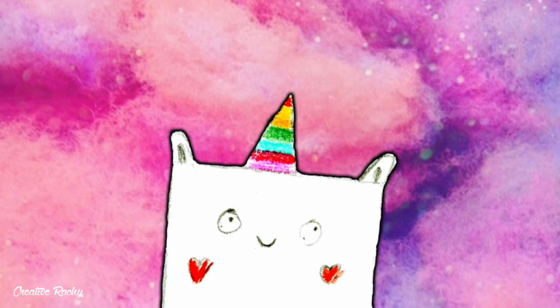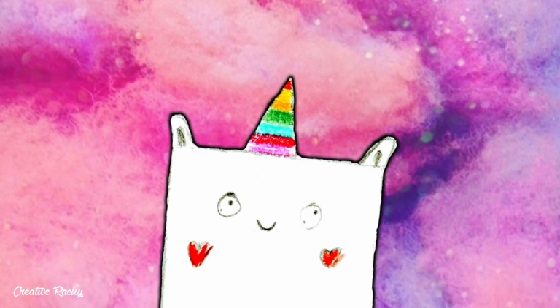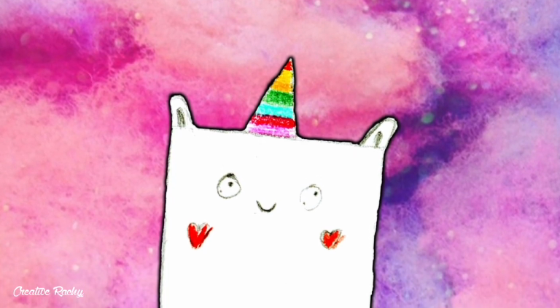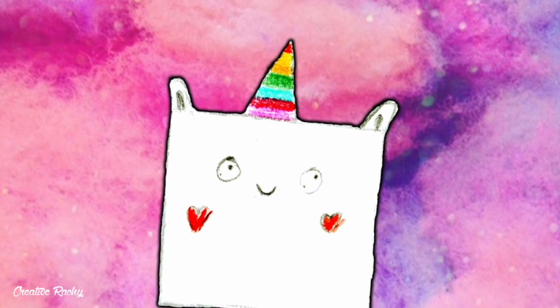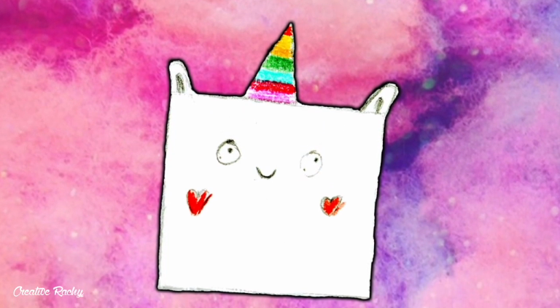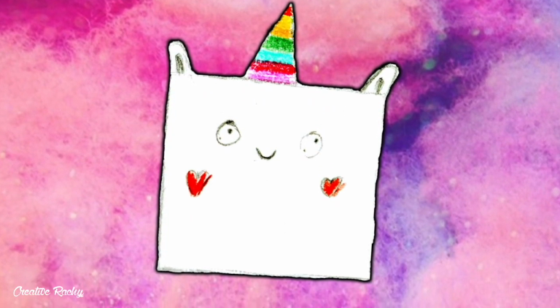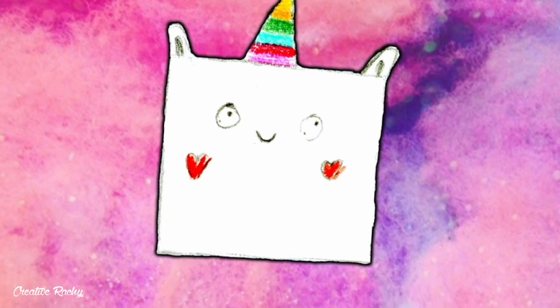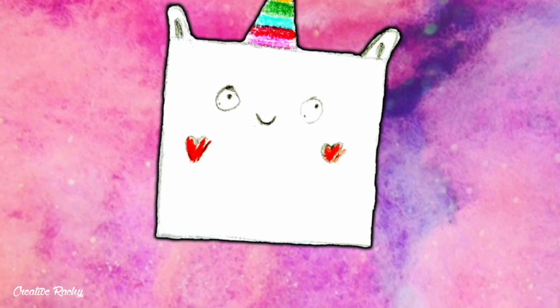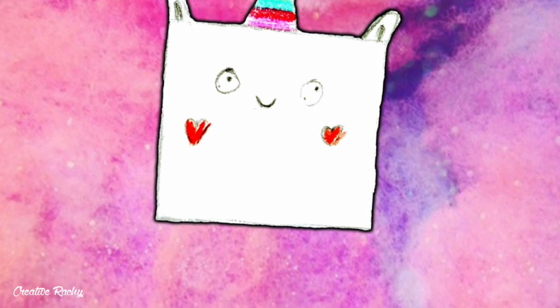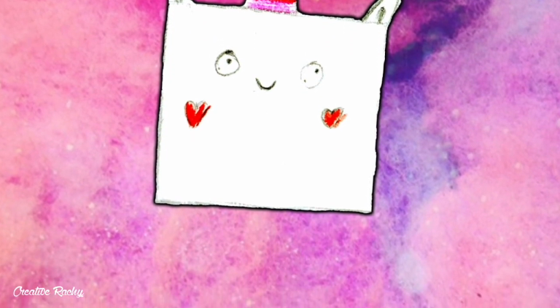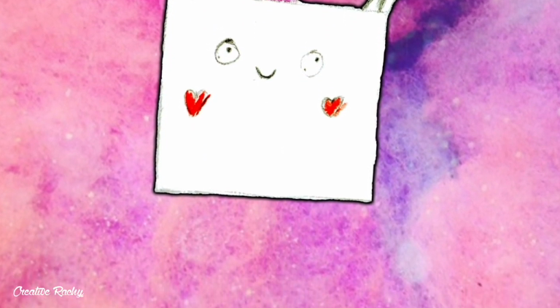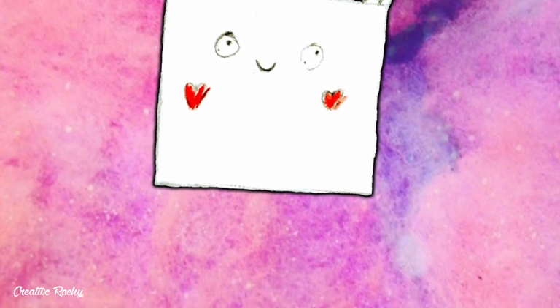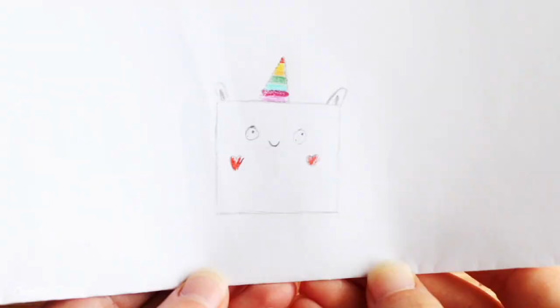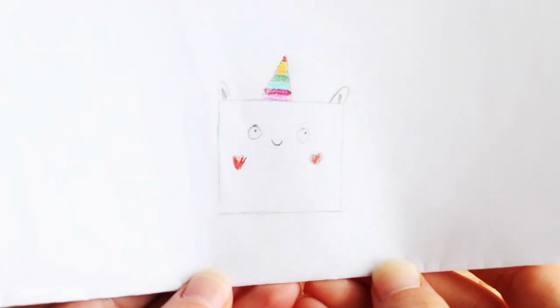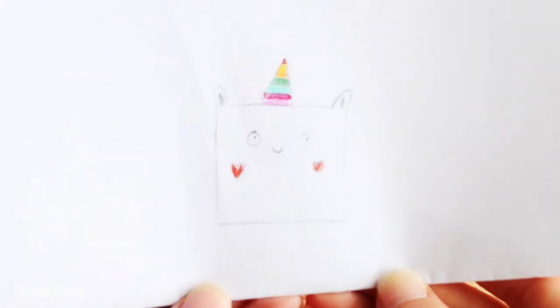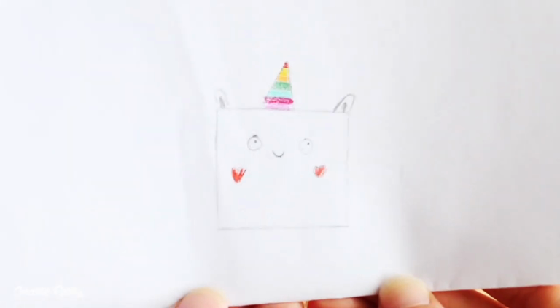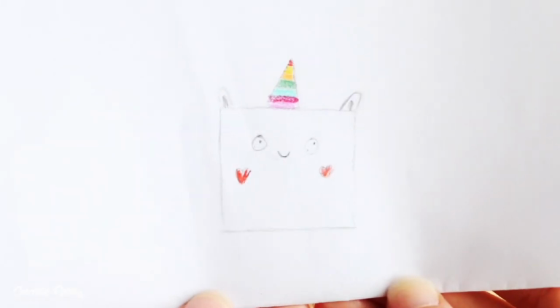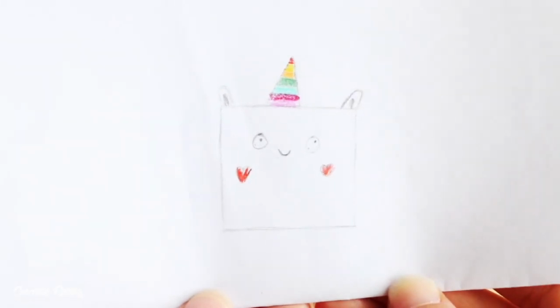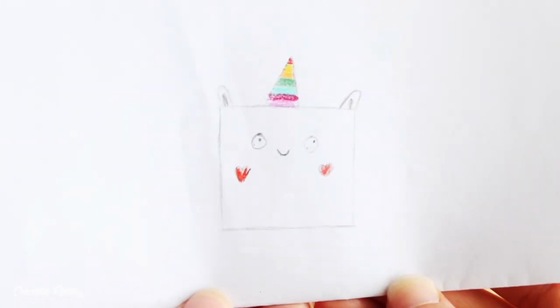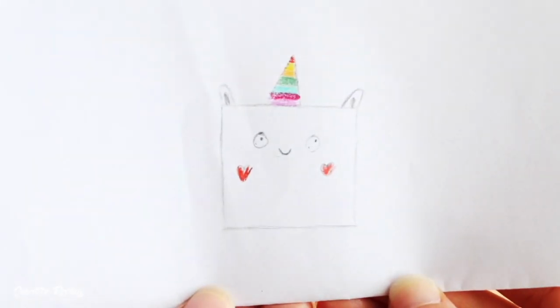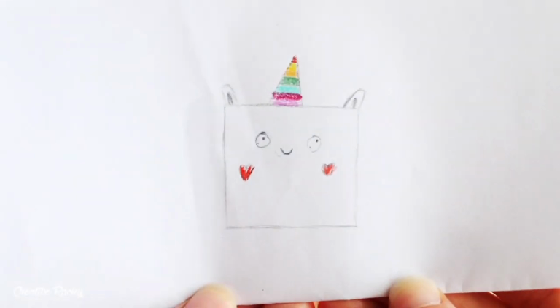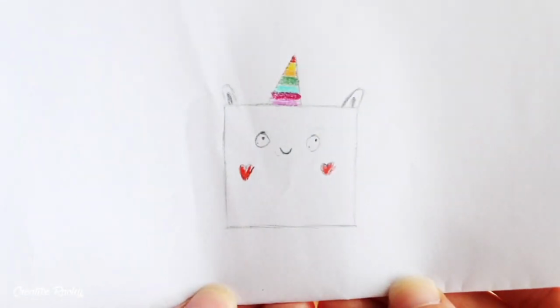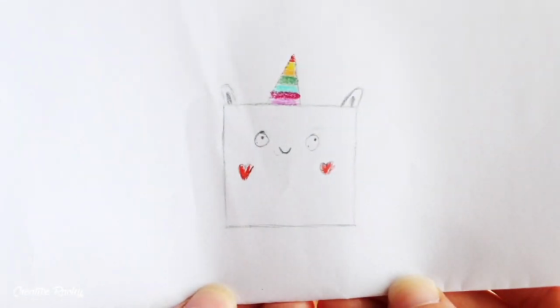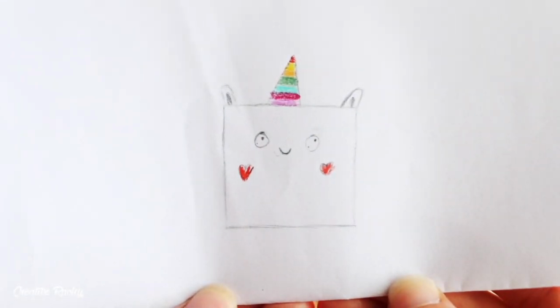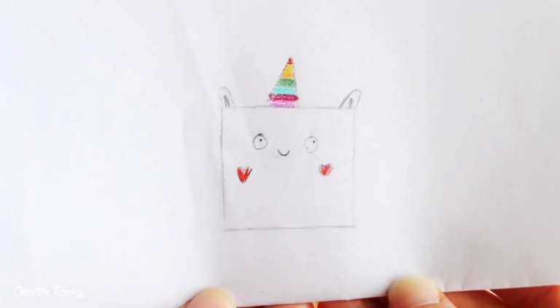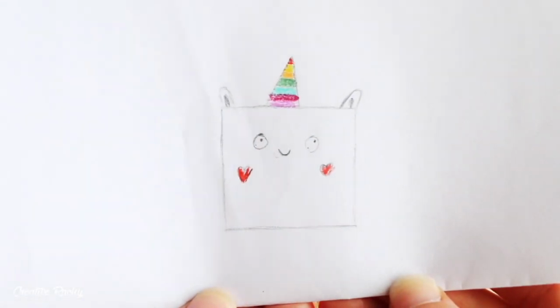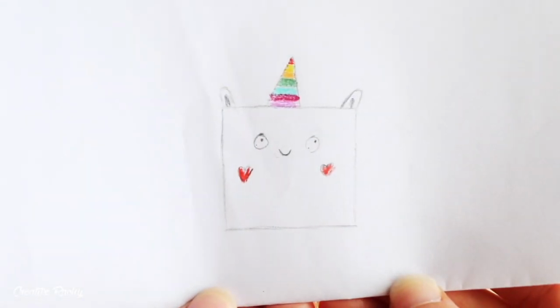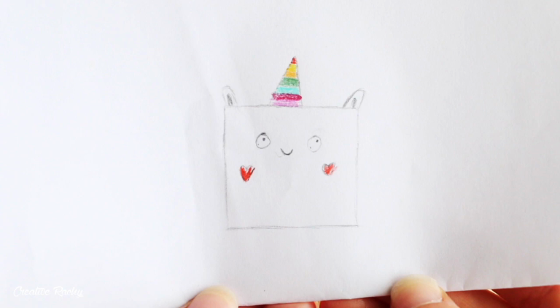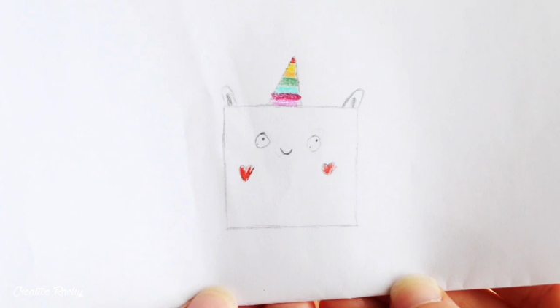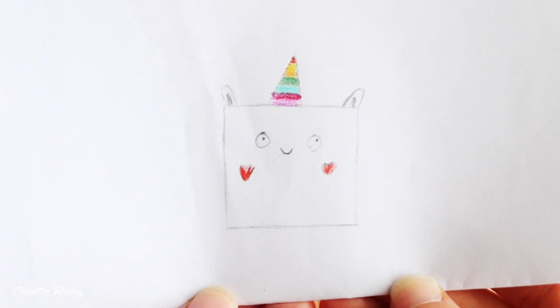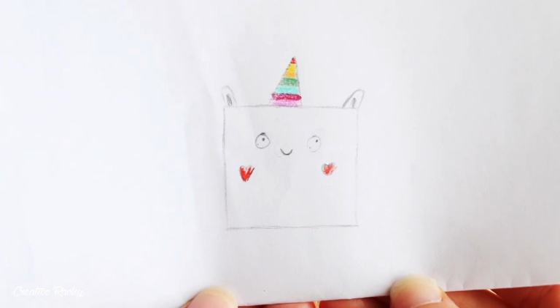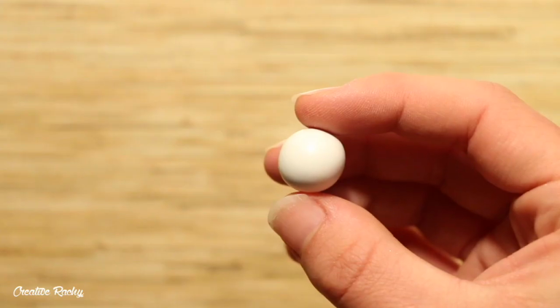Hi everyone, it's Rachel and in this video I'll be turning another one of my students' drawings into a polymer clay charm. Today I'm attempting this drawing of a little cubed unicorn animal, so let's get started.